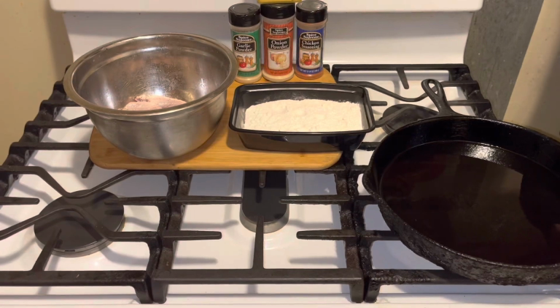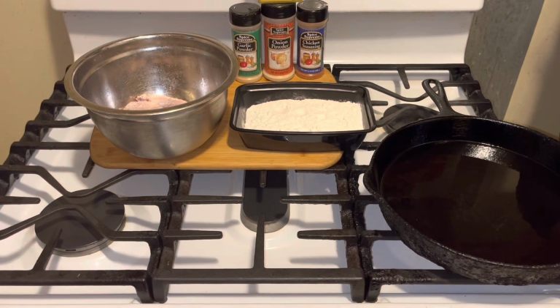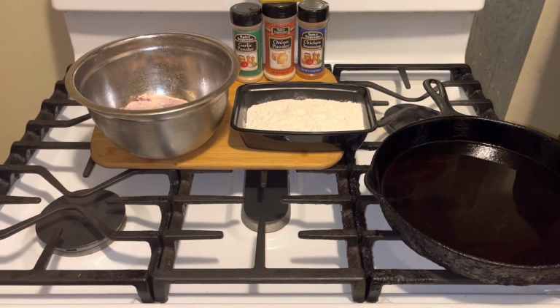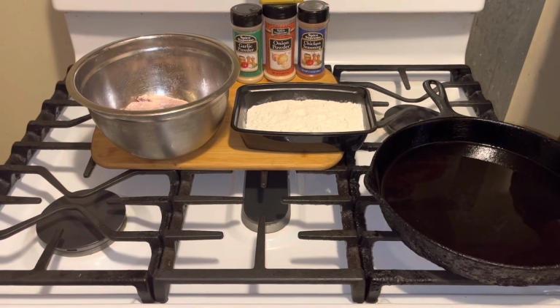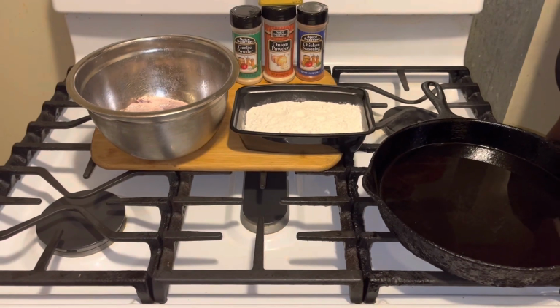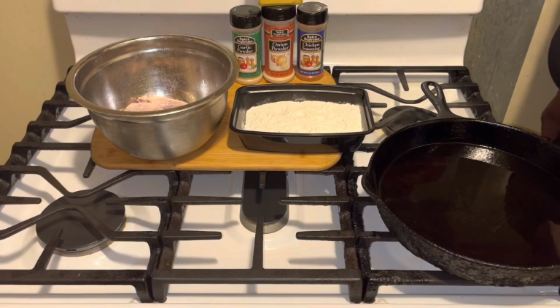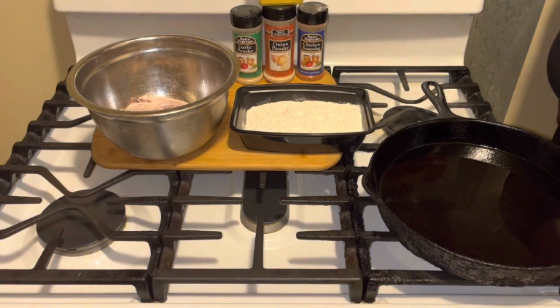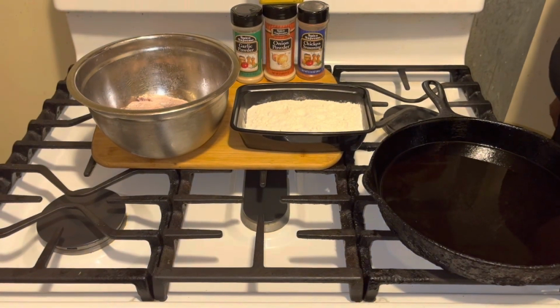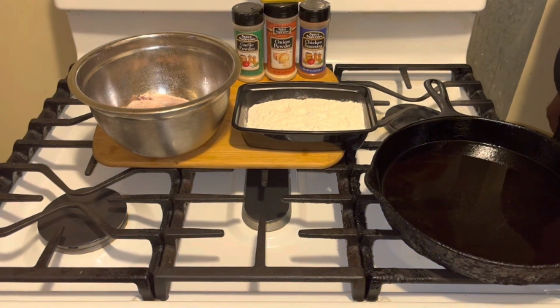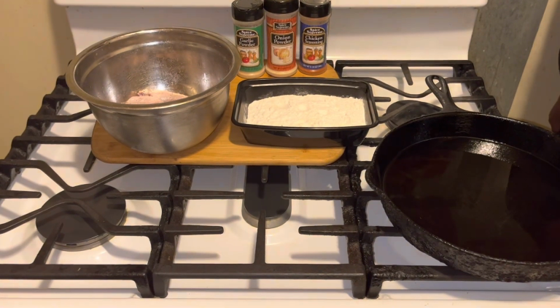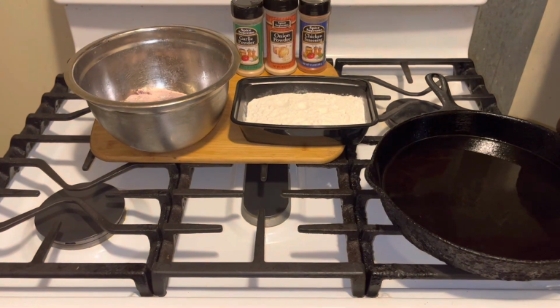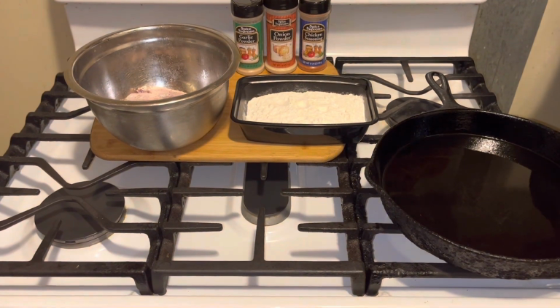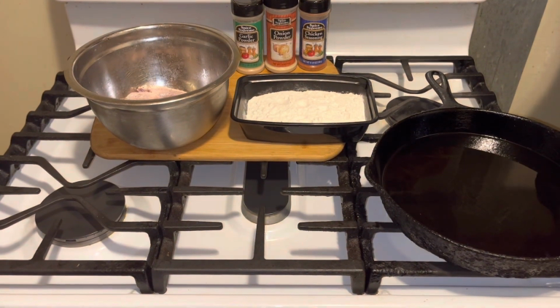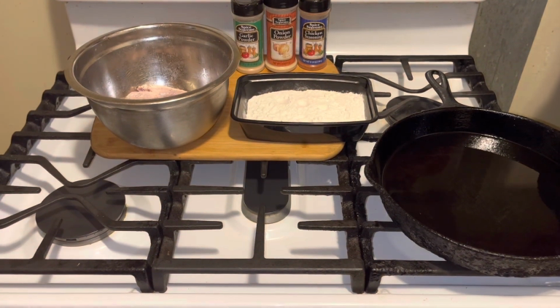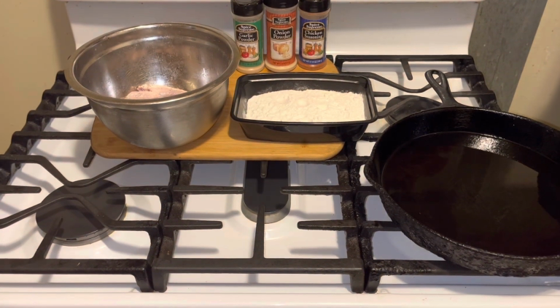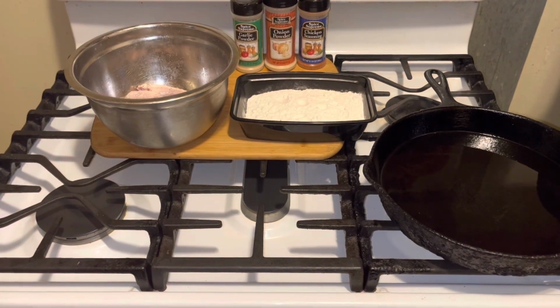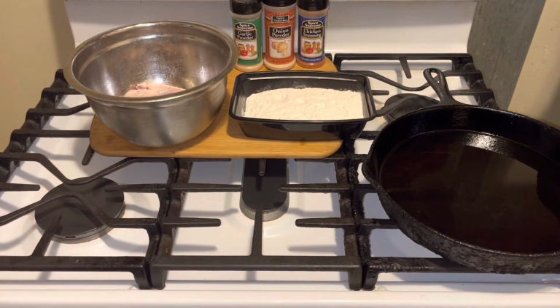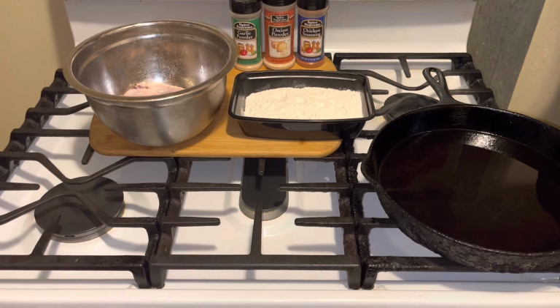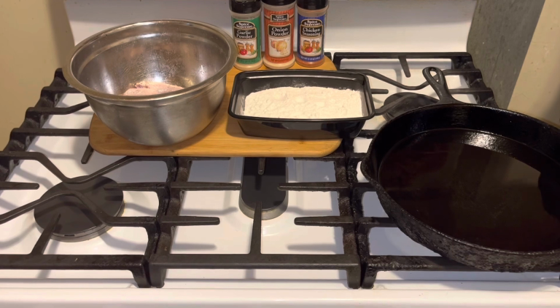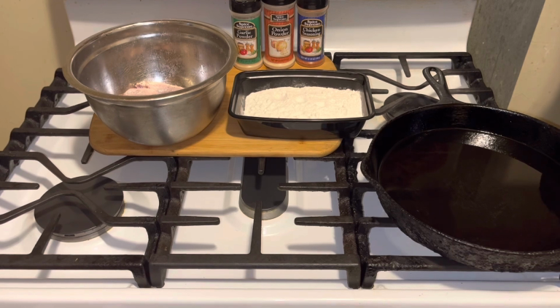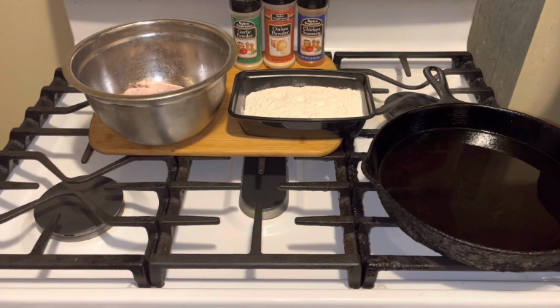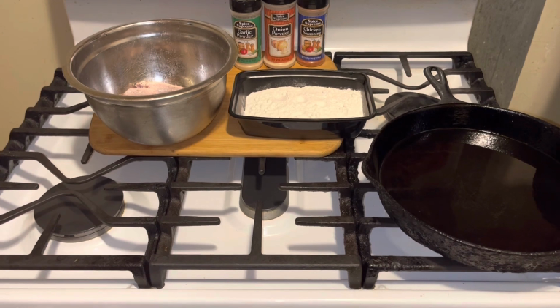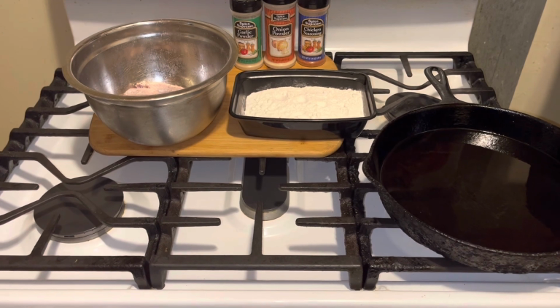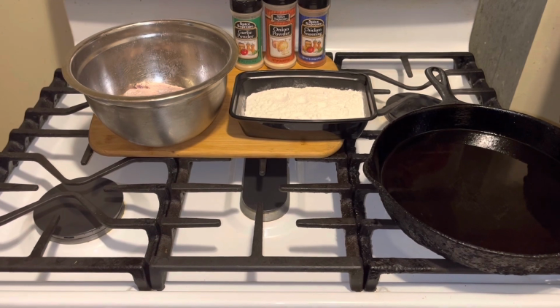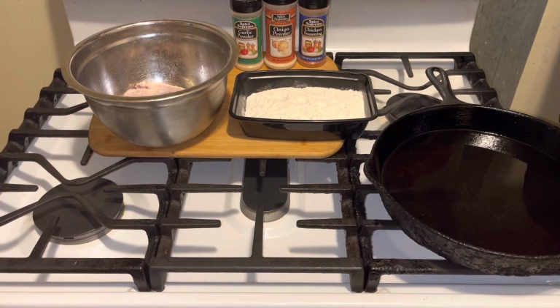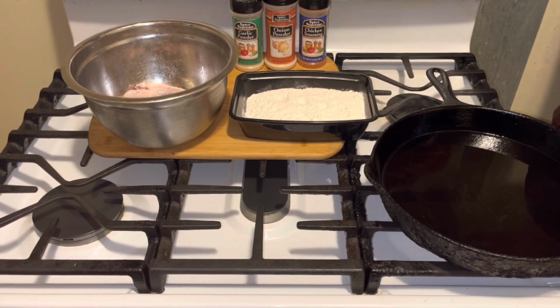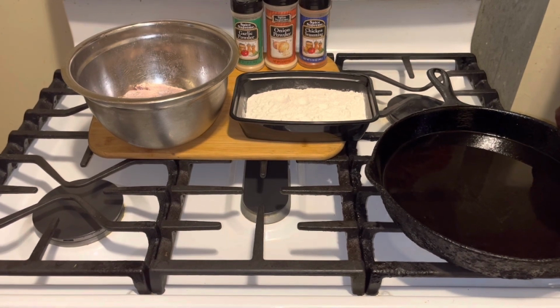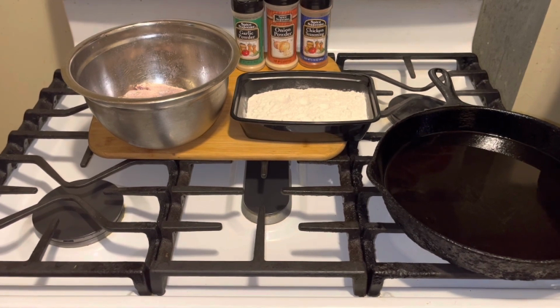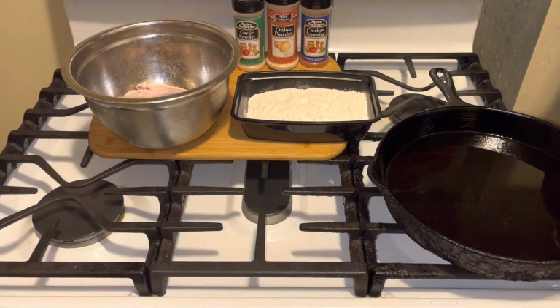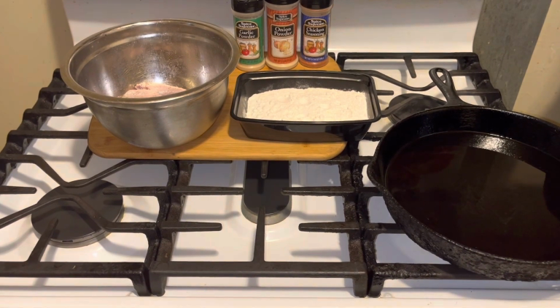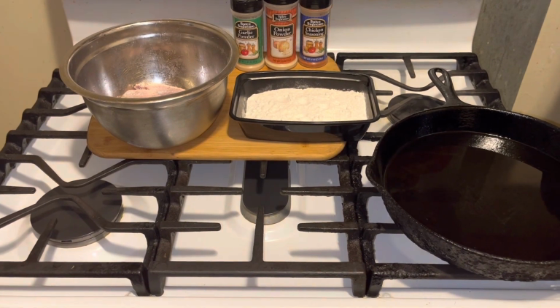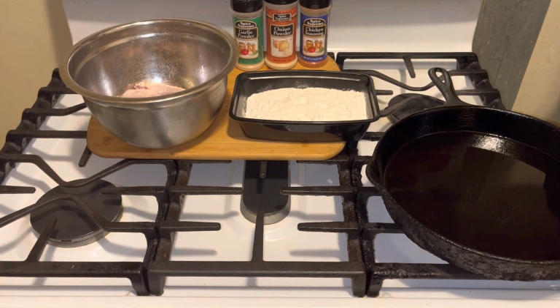Hi YouTubers, how are you today? I hope everyone is well. Today I'm going to make an easy fried chicken recipe for you guys.